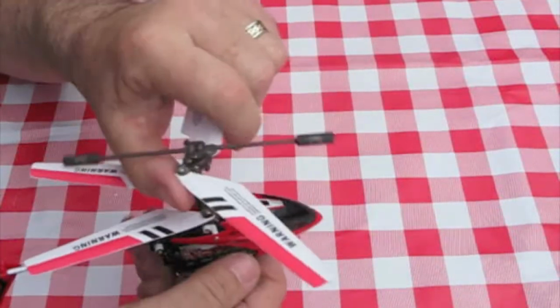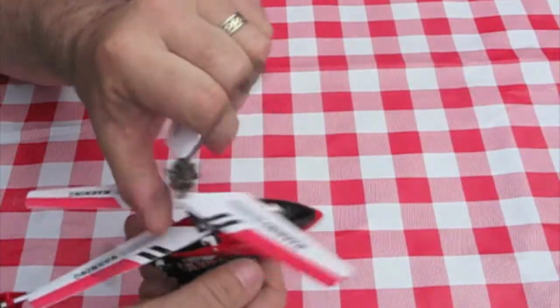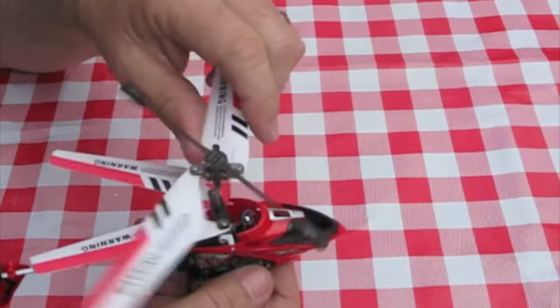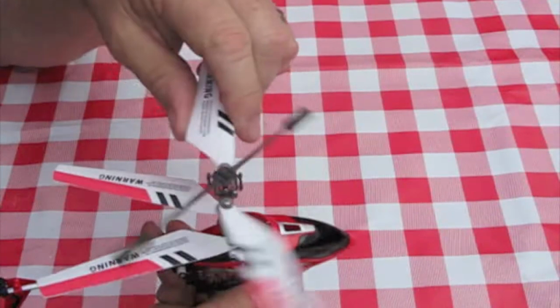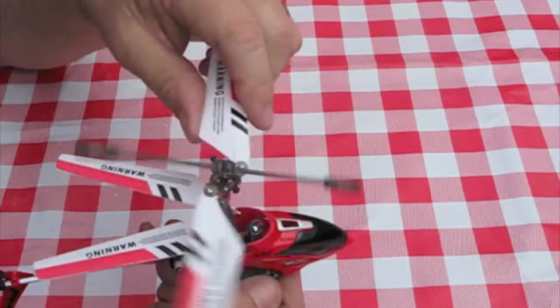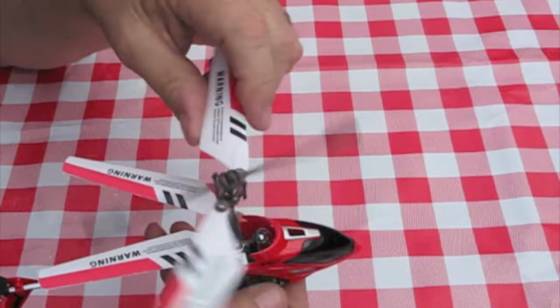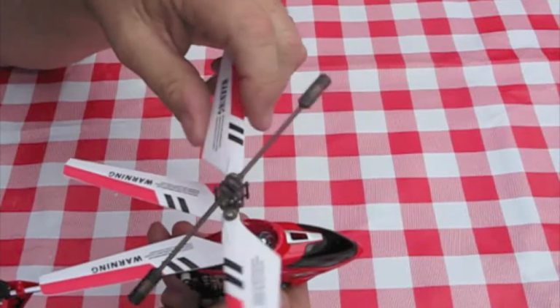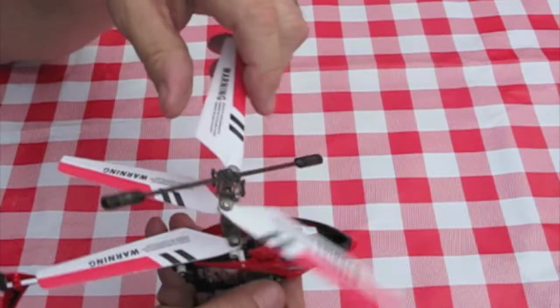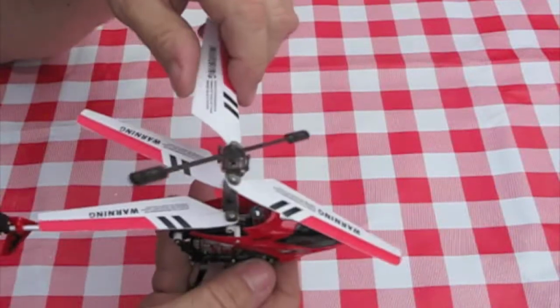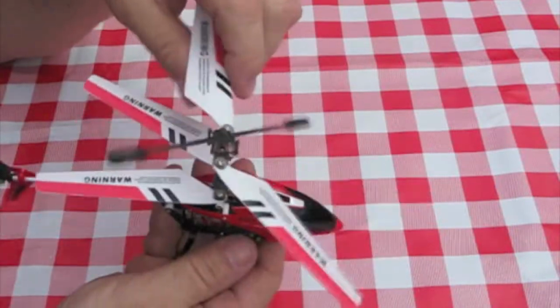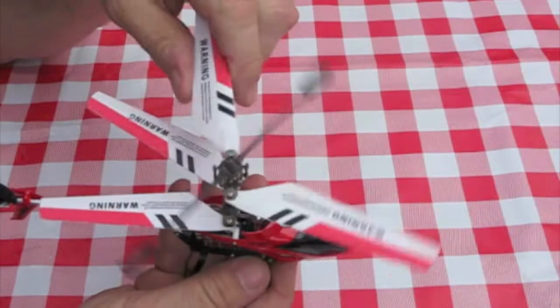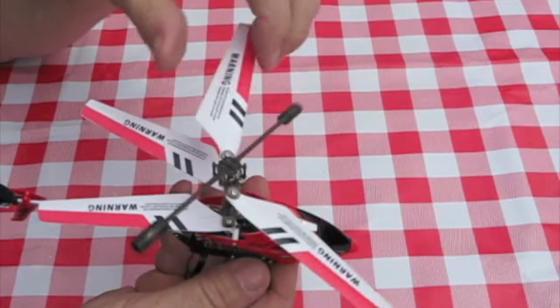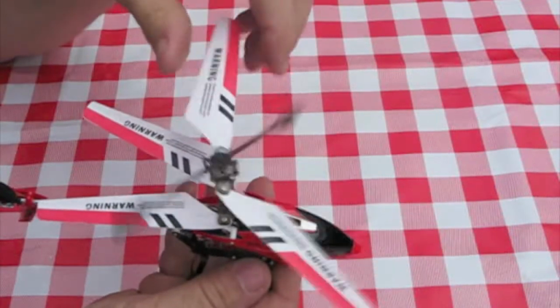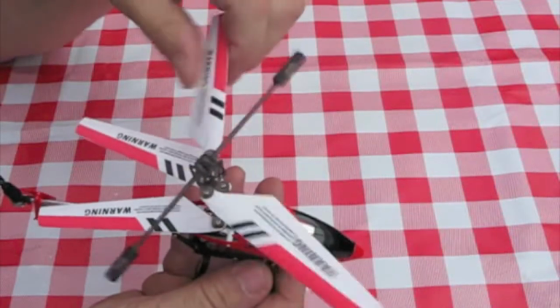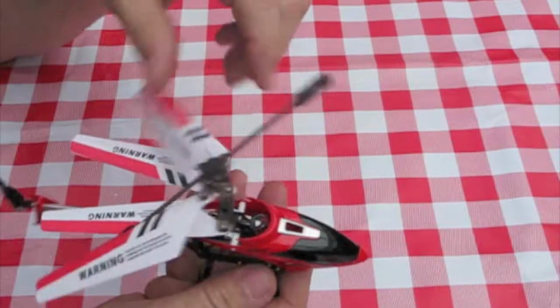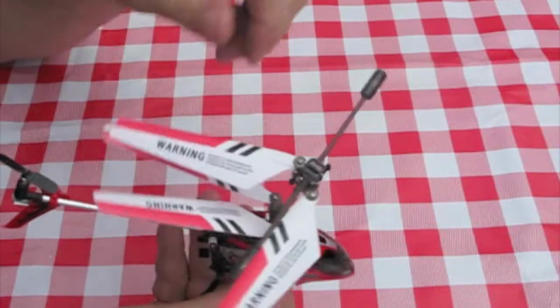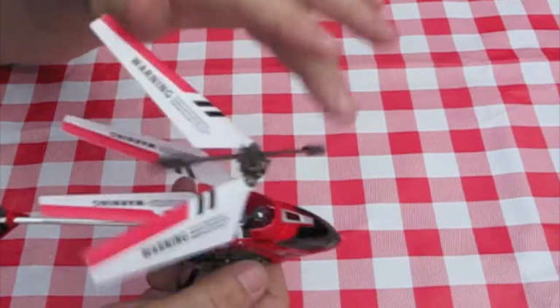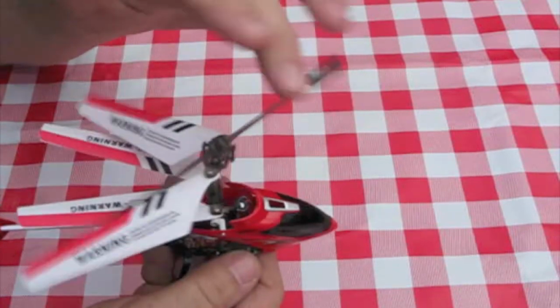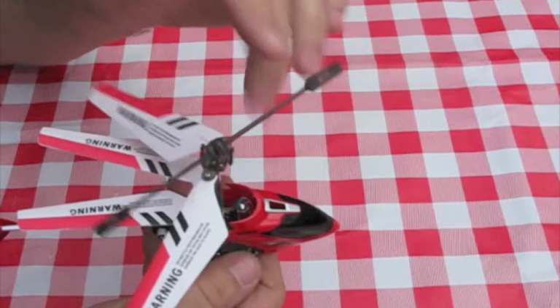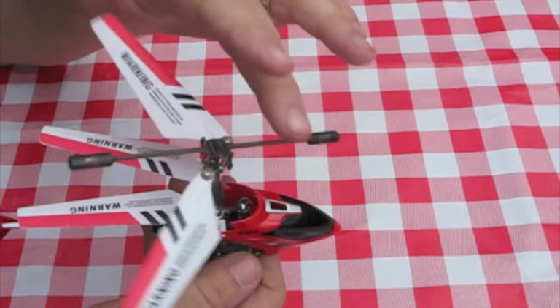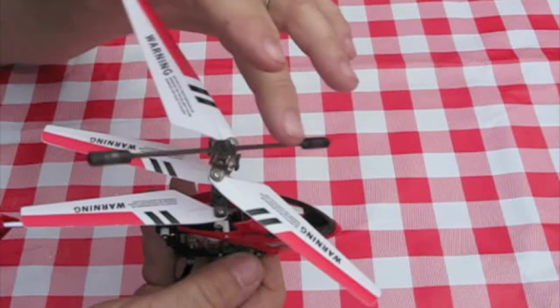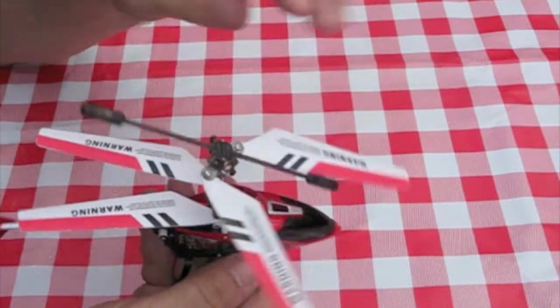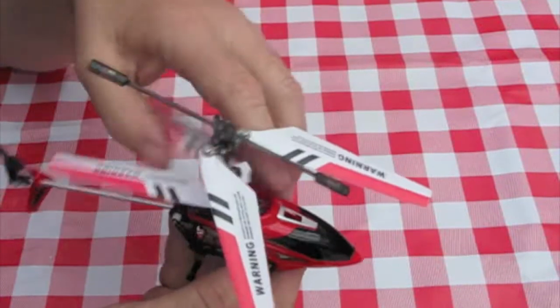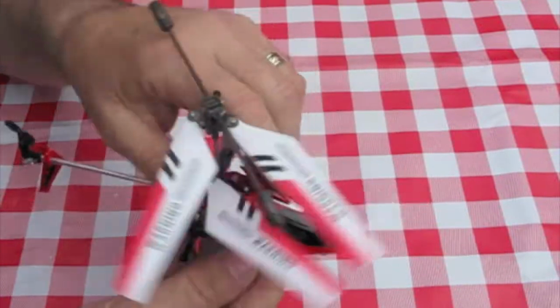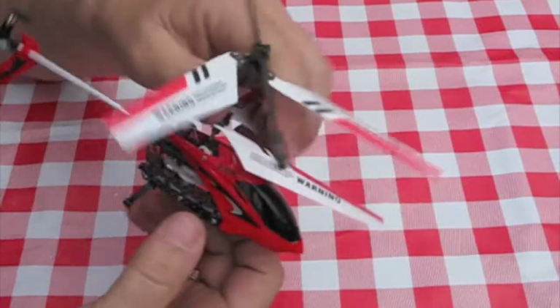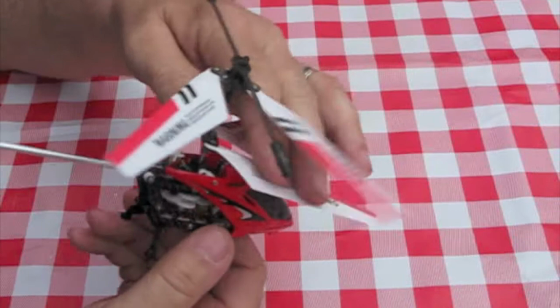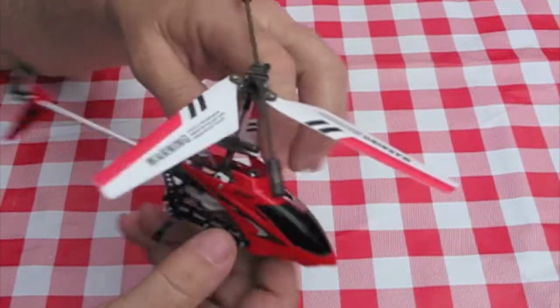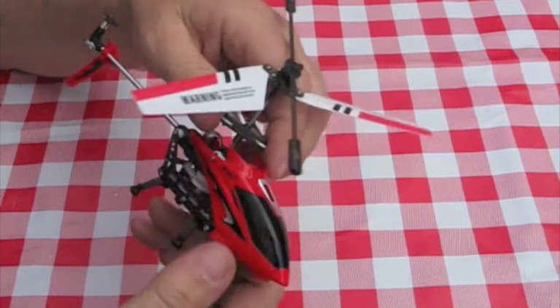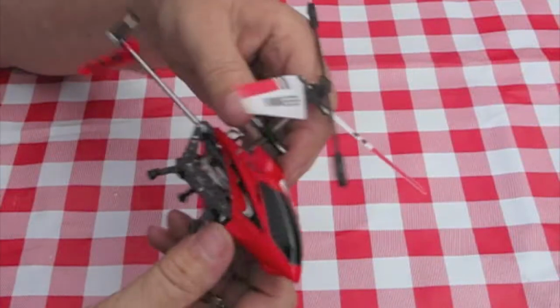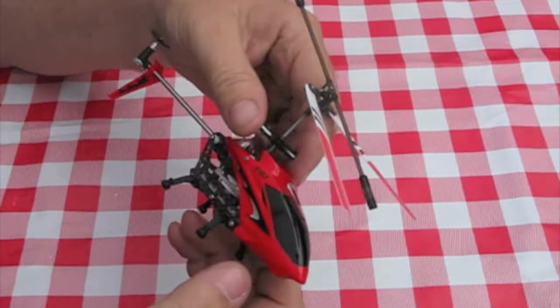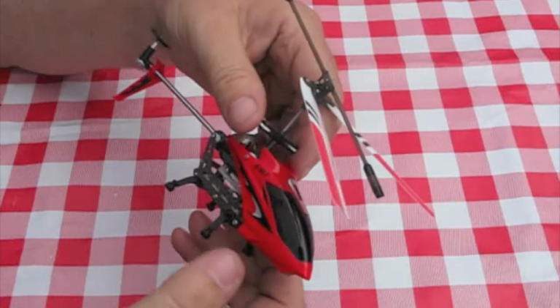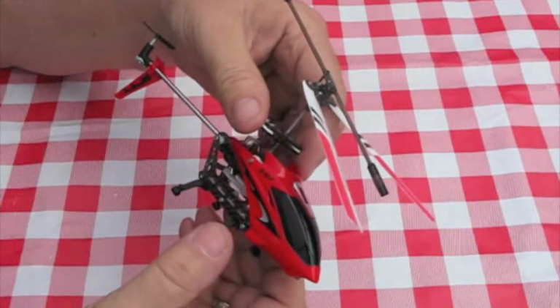I've made the blades a little bit more flexible. As you can see, they're very, very flexible now. And to be honest, I think it's much, much better.